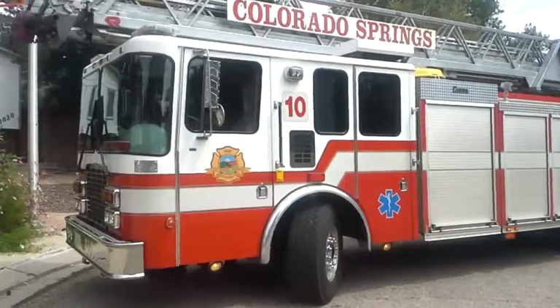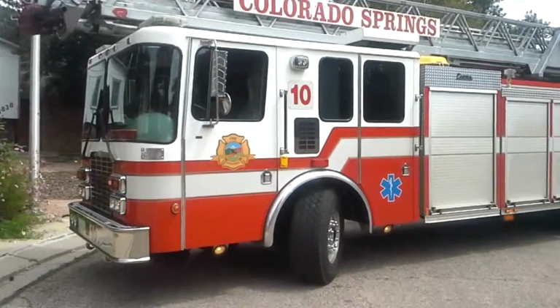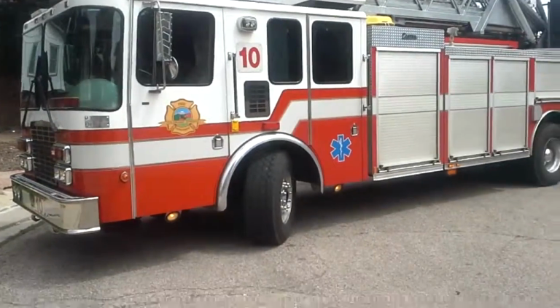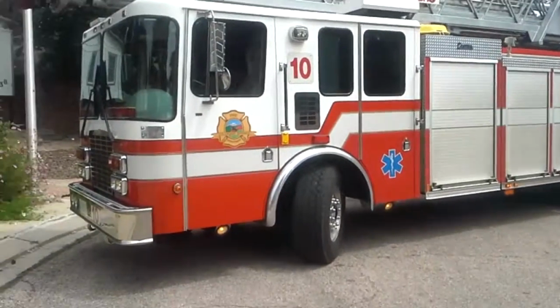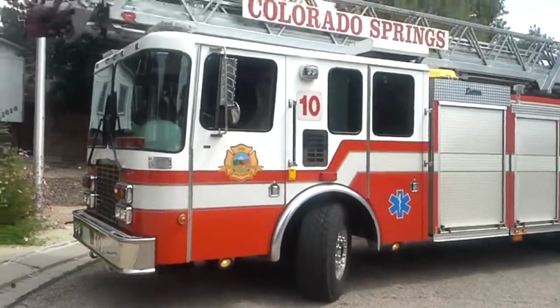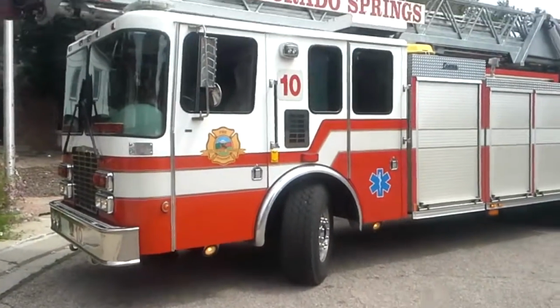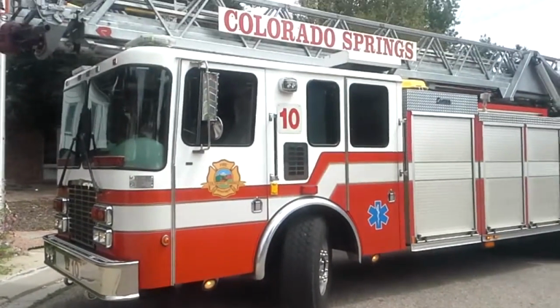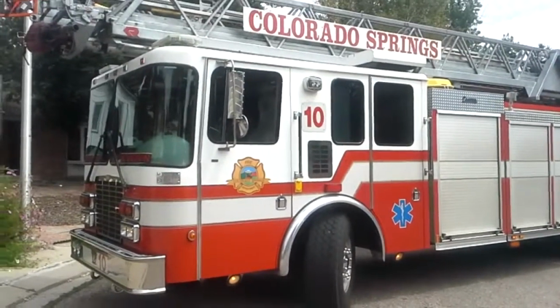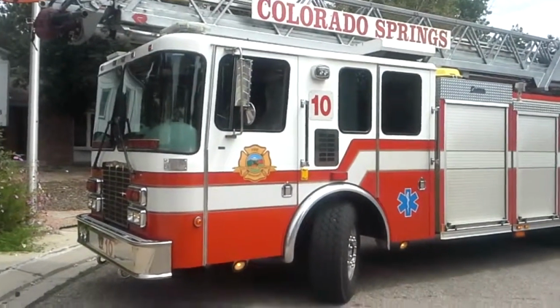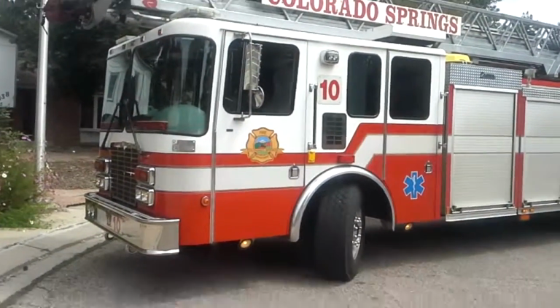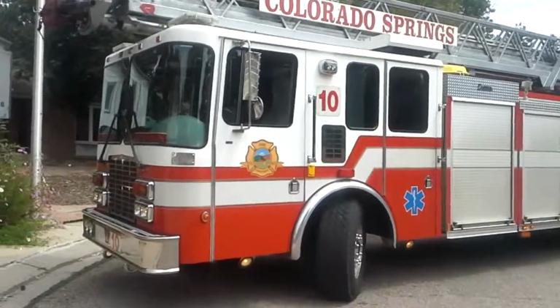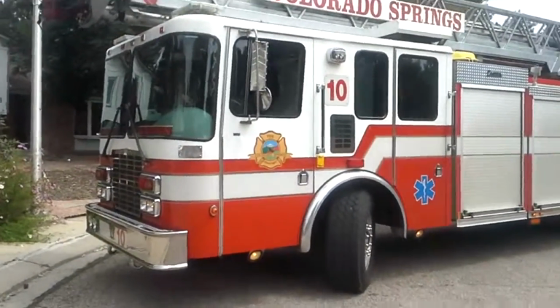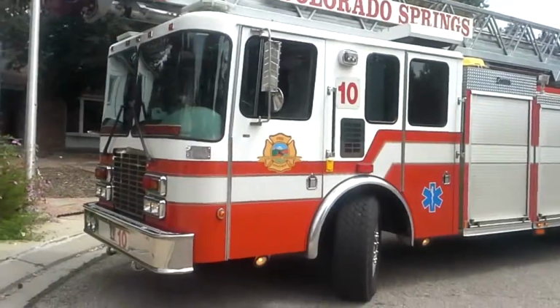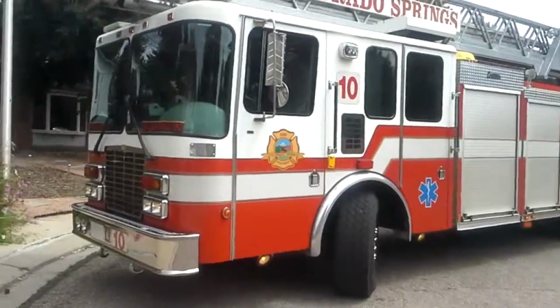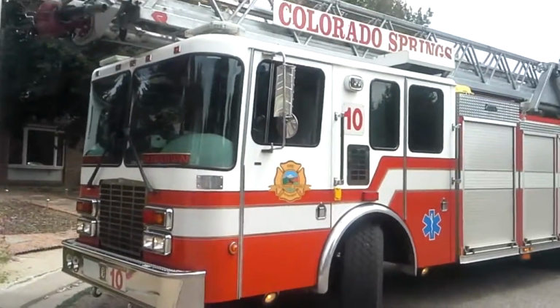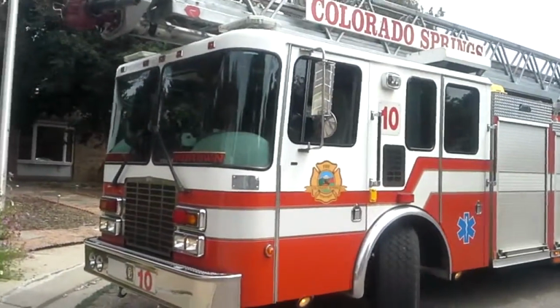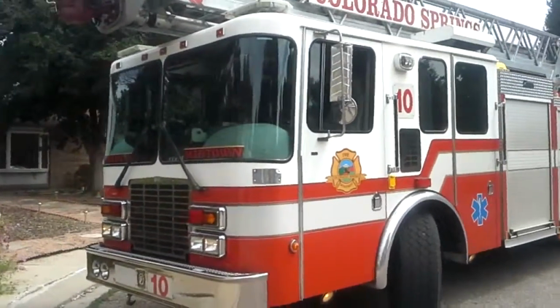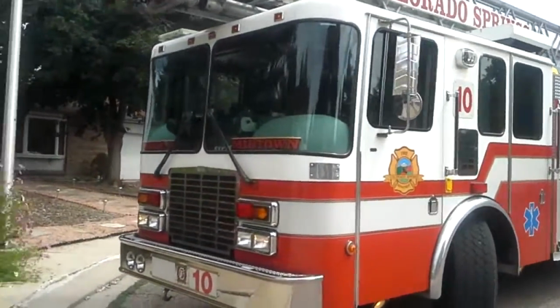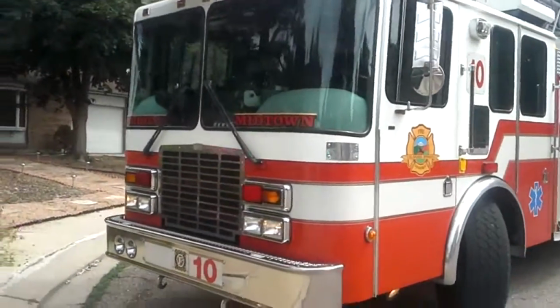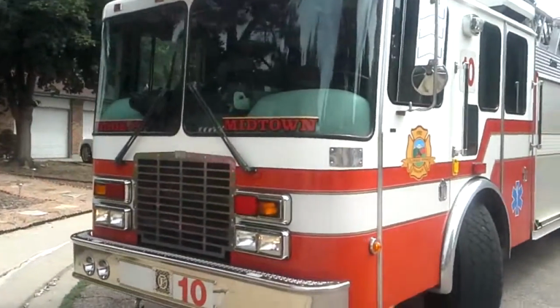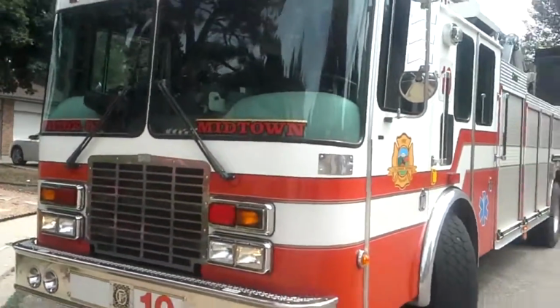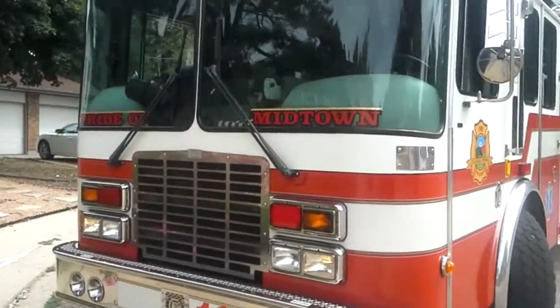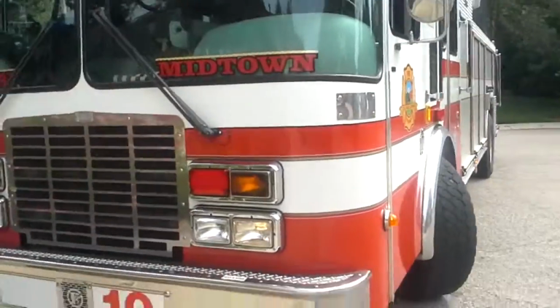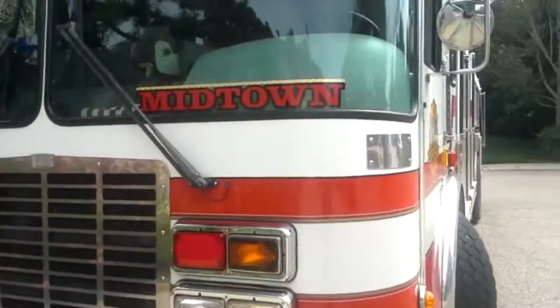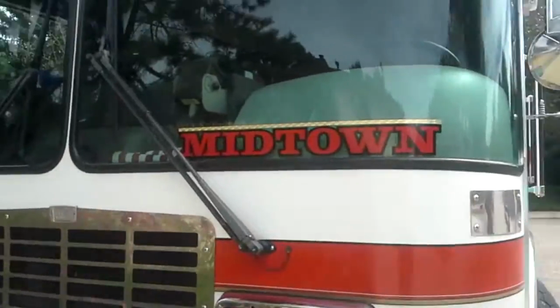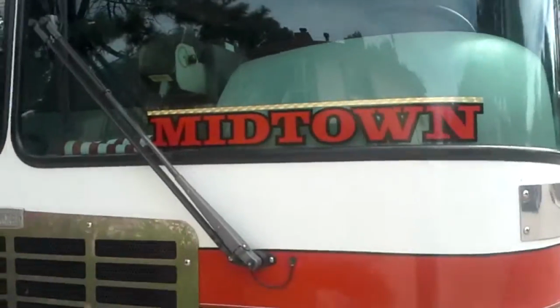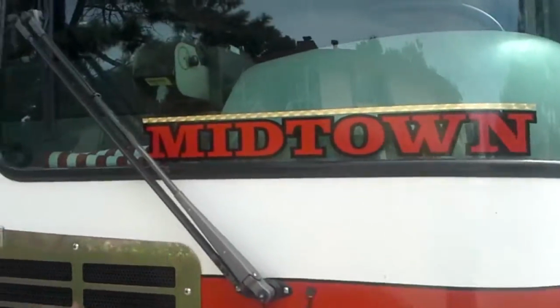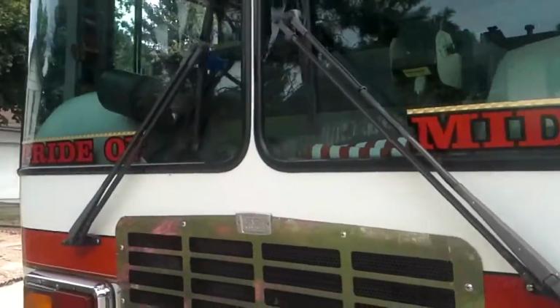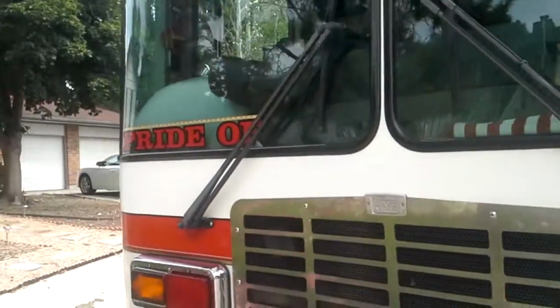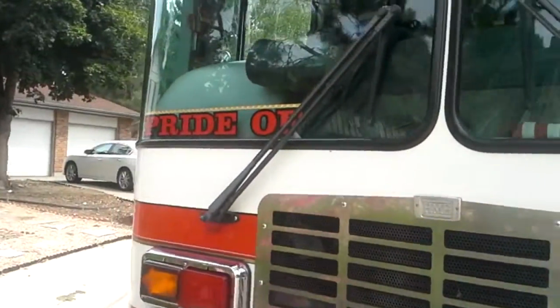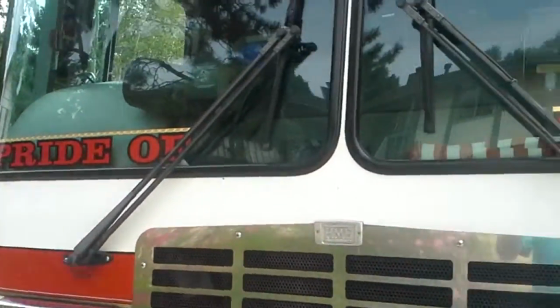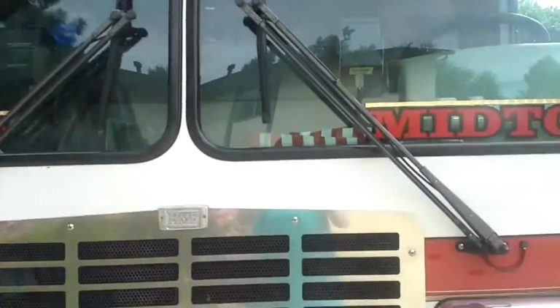This is the Colorado Springs Fire Department Truck 10 on scene of a lift assist run on the side of Midtown.